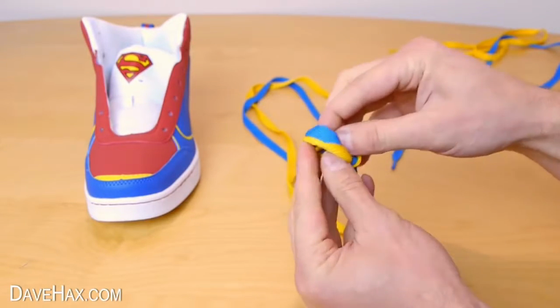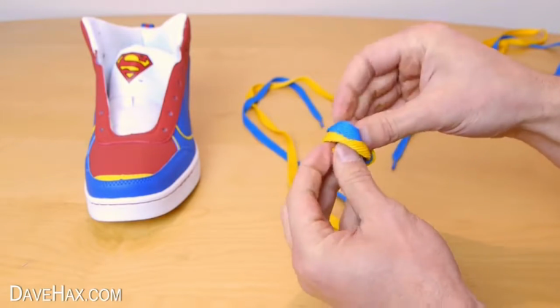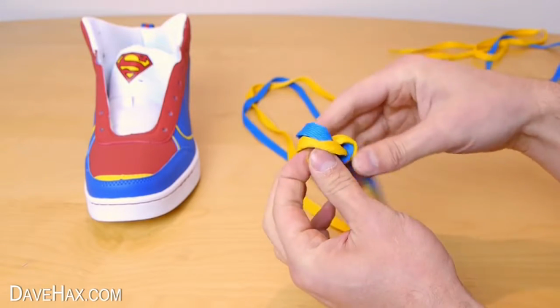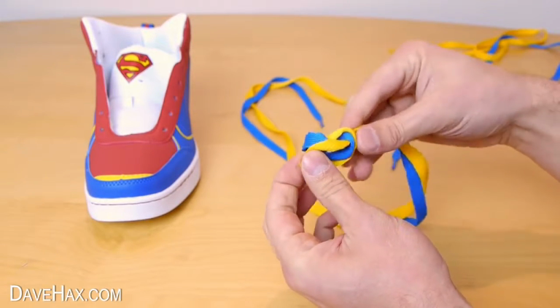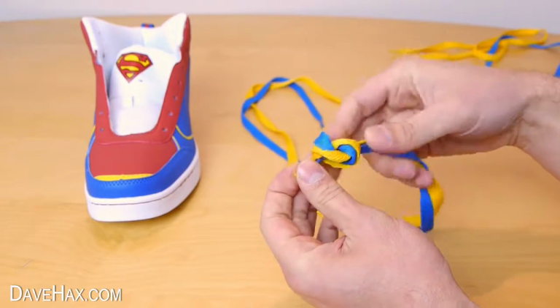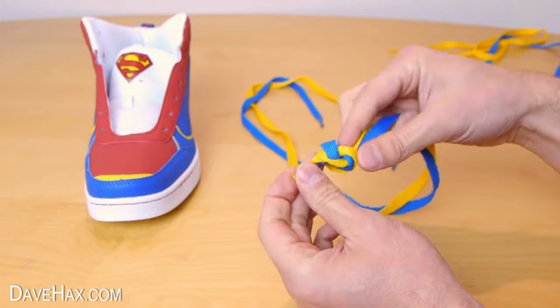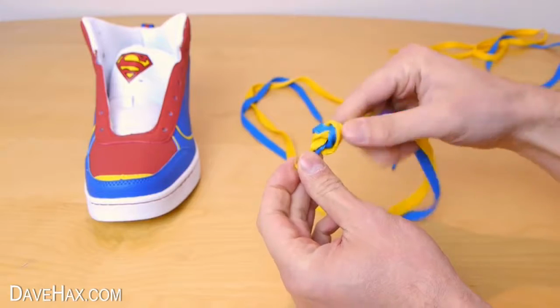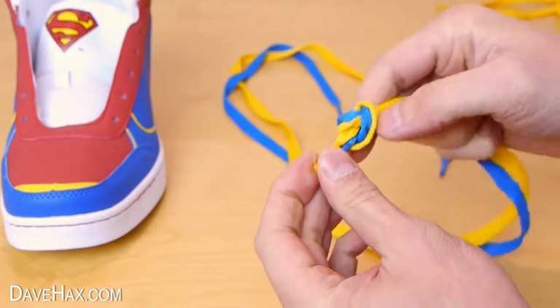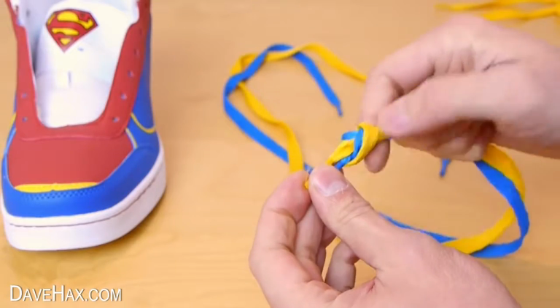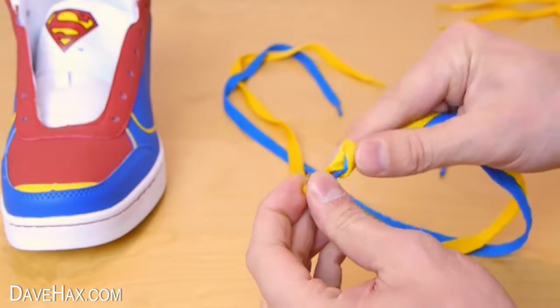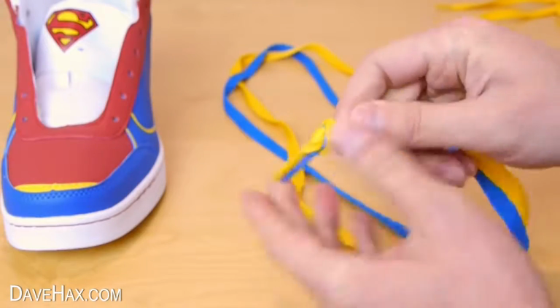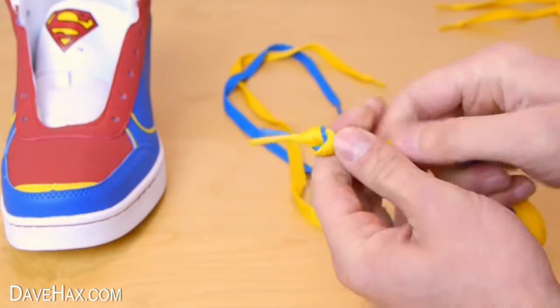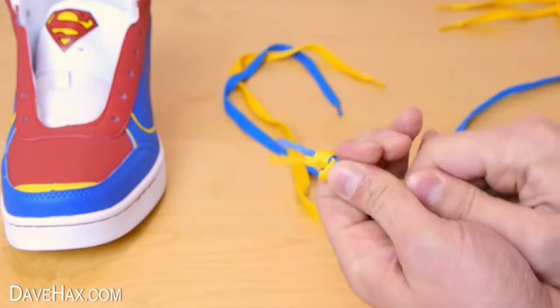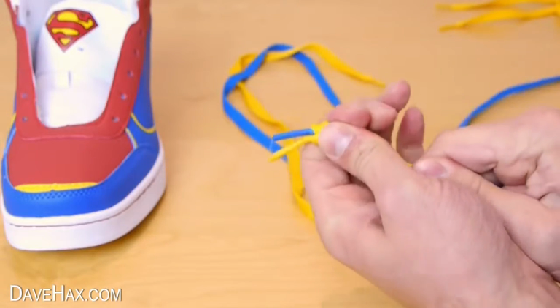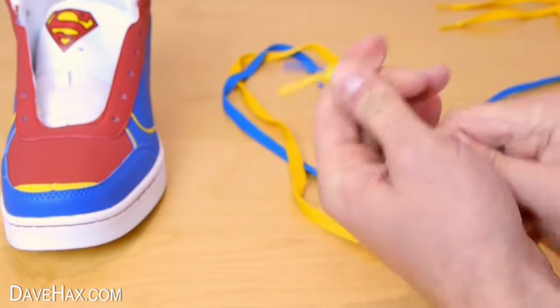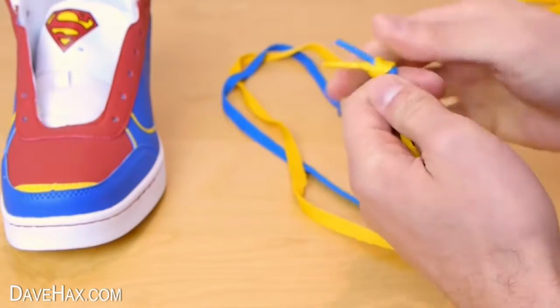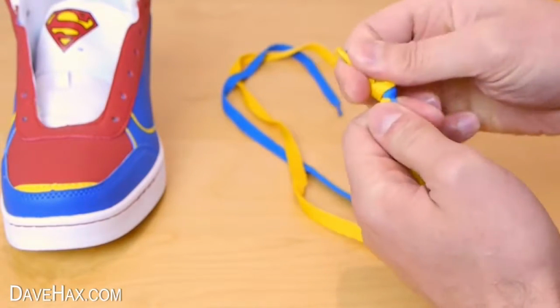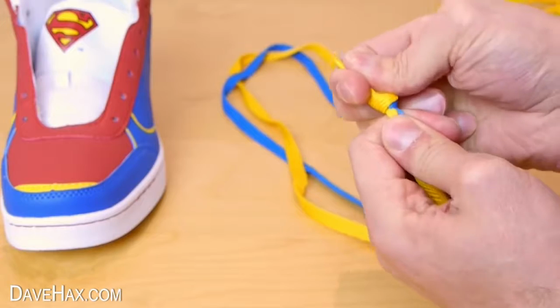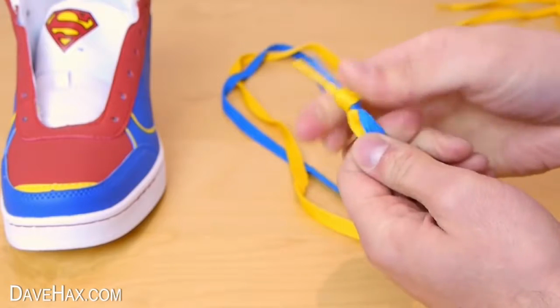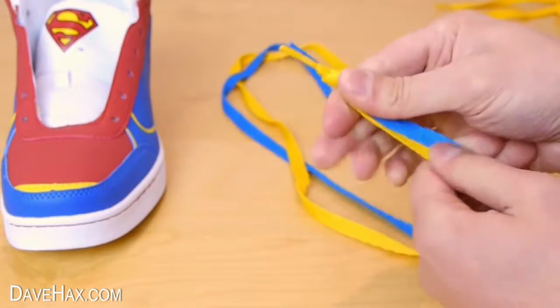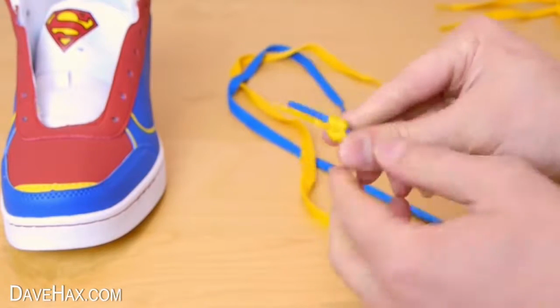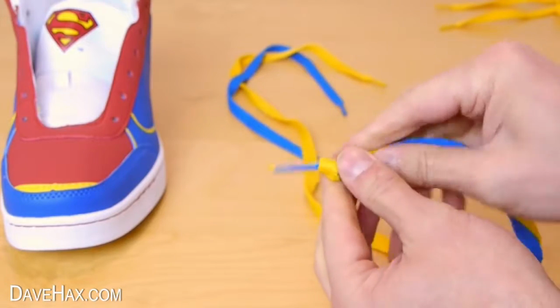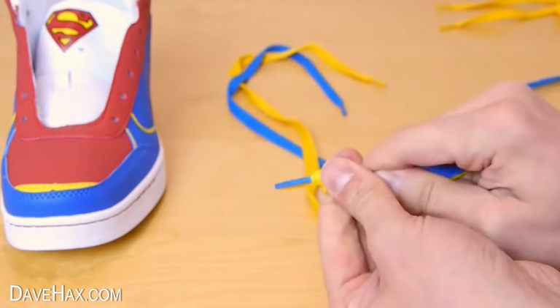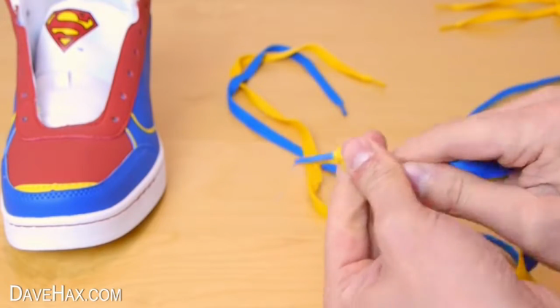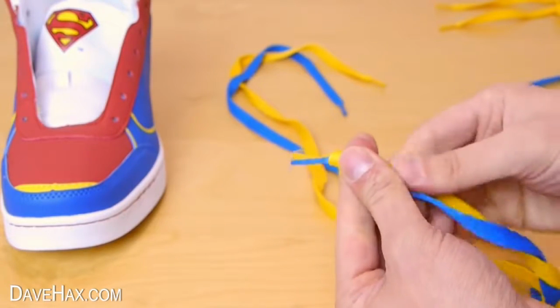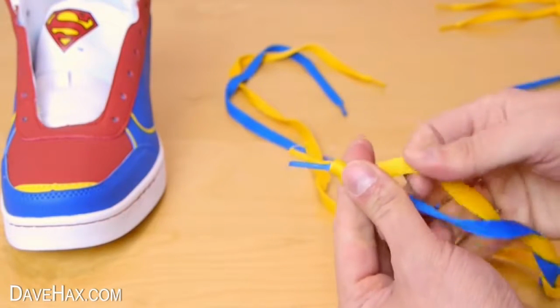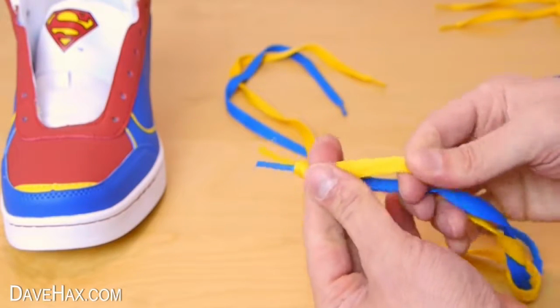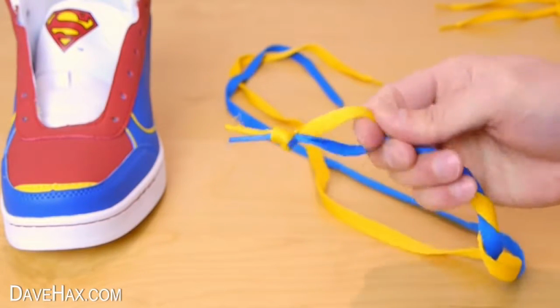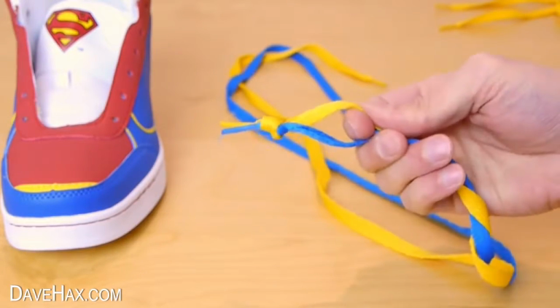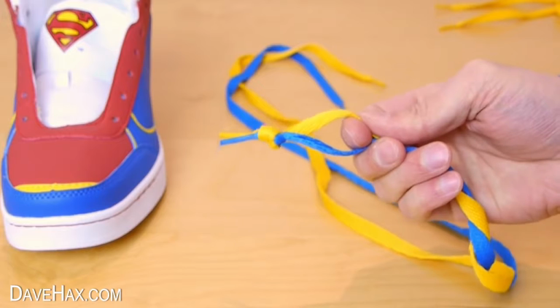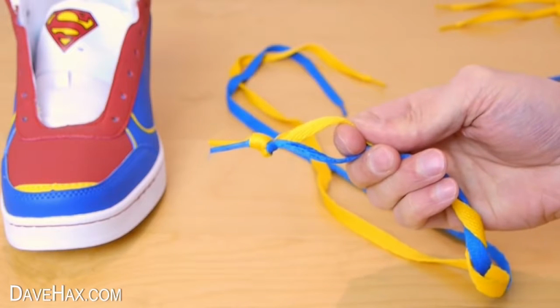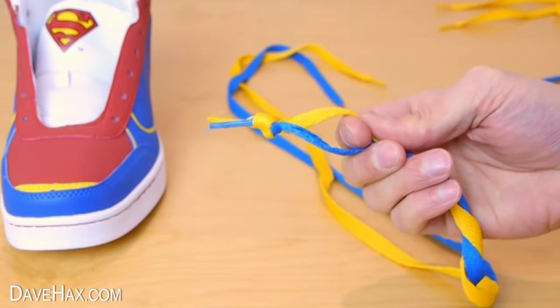We're going to be tucking this knot down the side of the tongue in the shoe, so try to make your knot as small as possible so you don't feel it with your foot. If you prefer, you could try sewing them together or even using glue, and you might want to cut off the plastic ends.